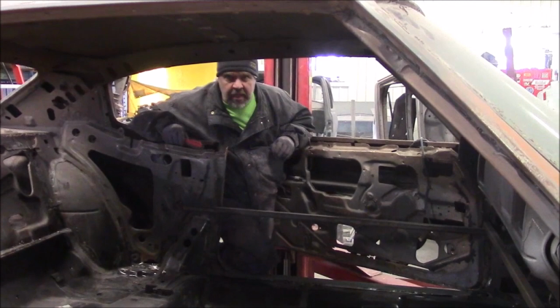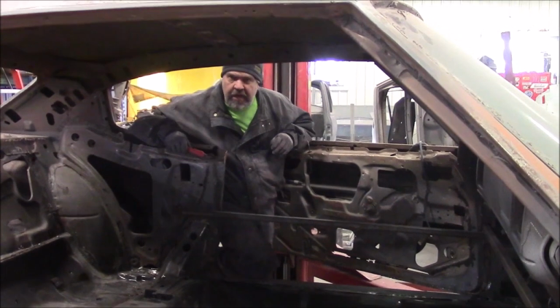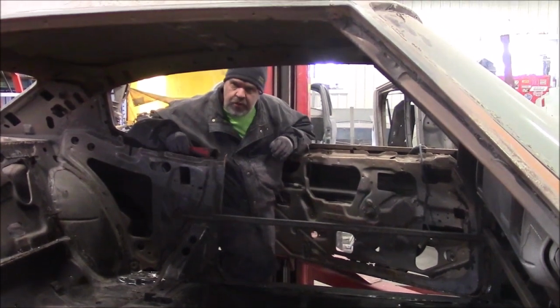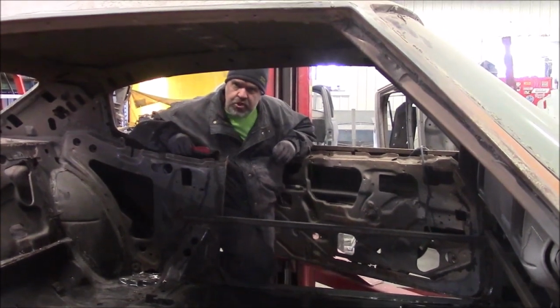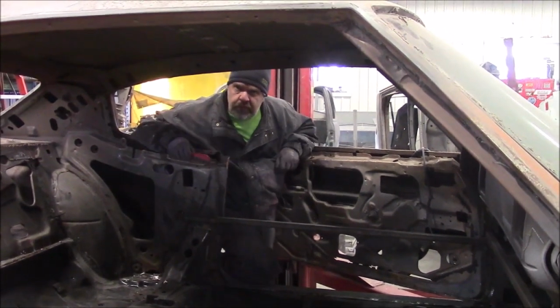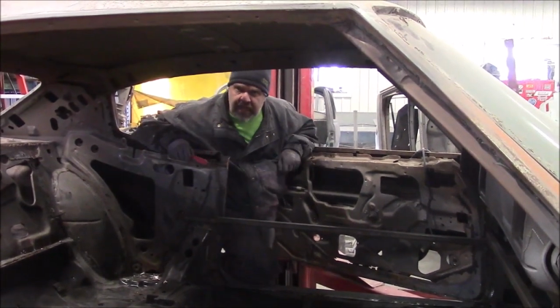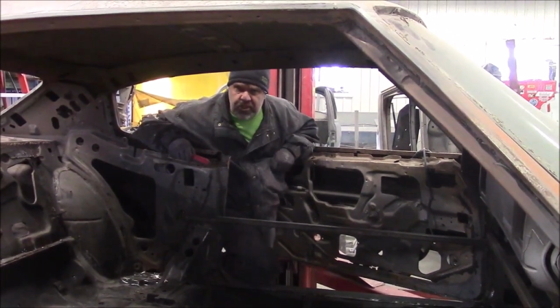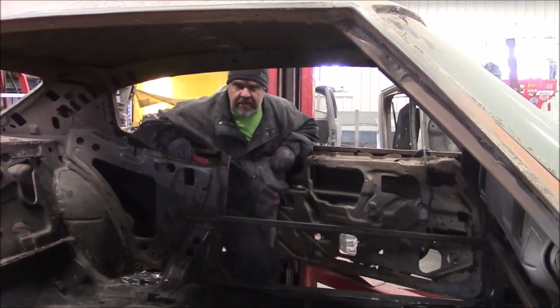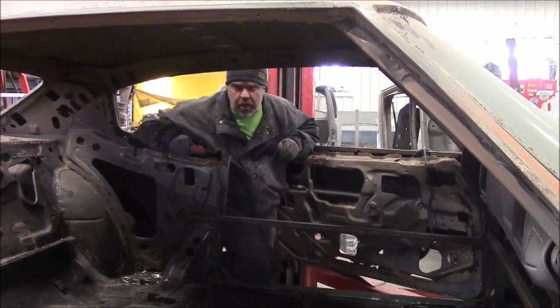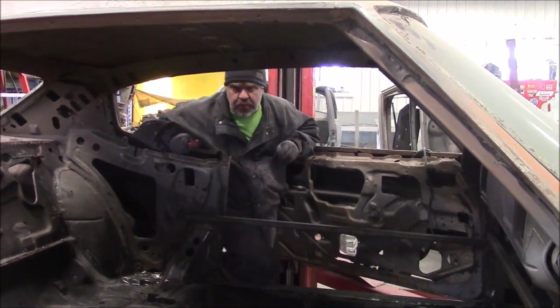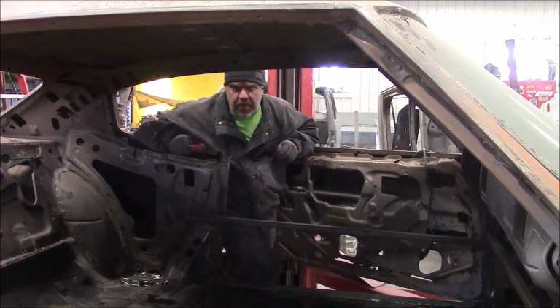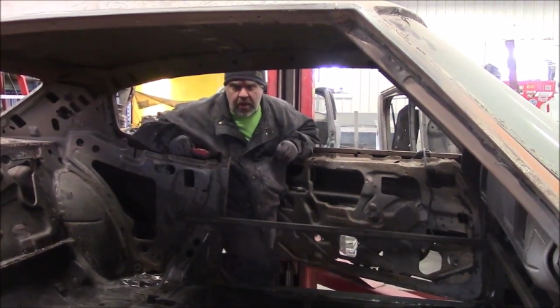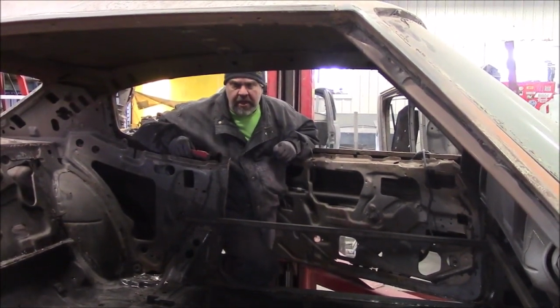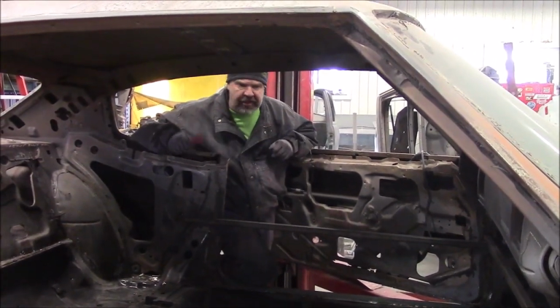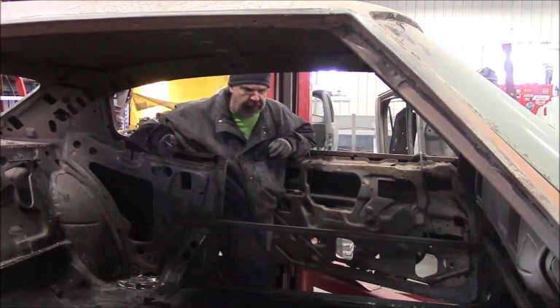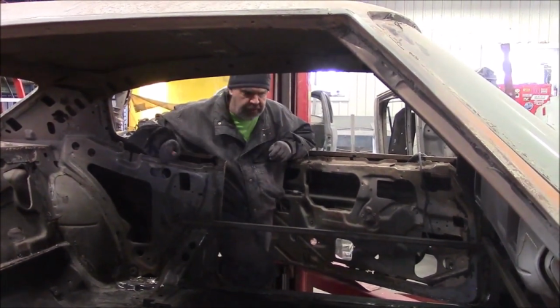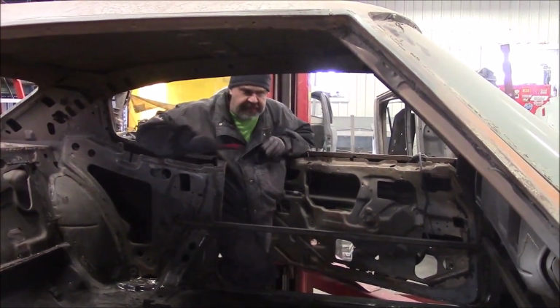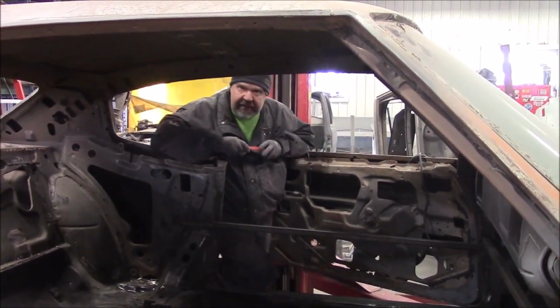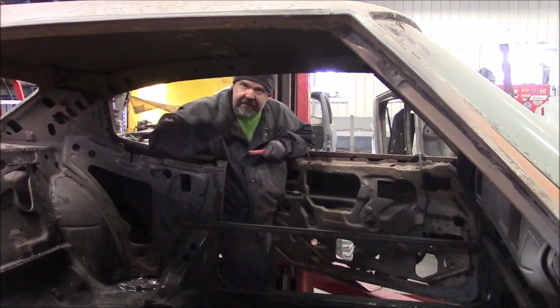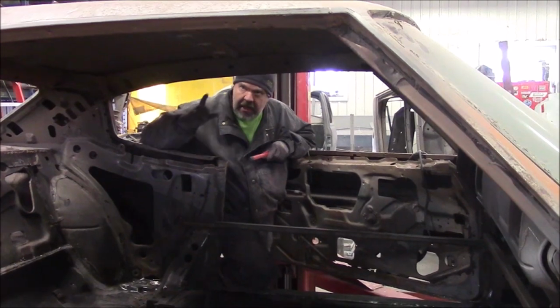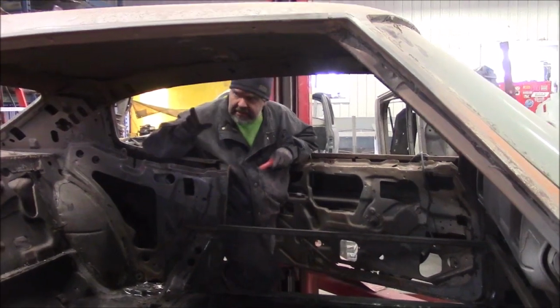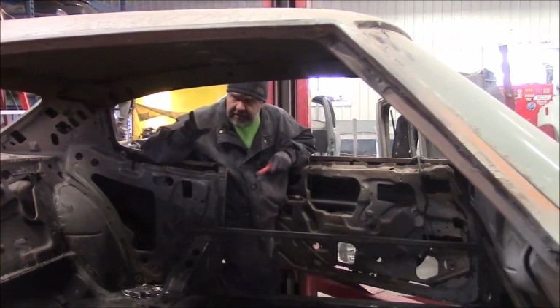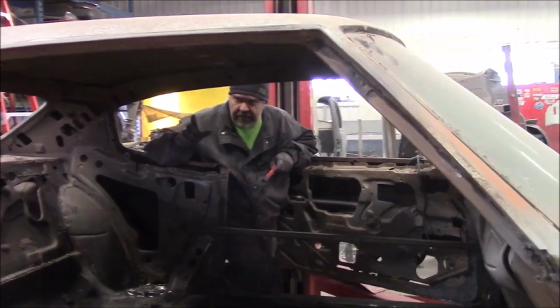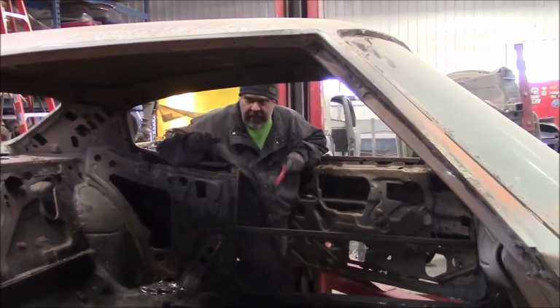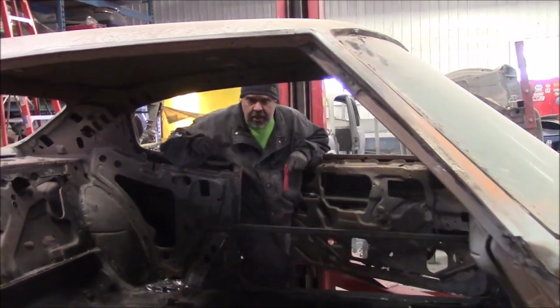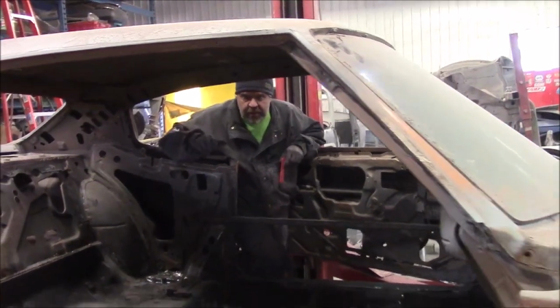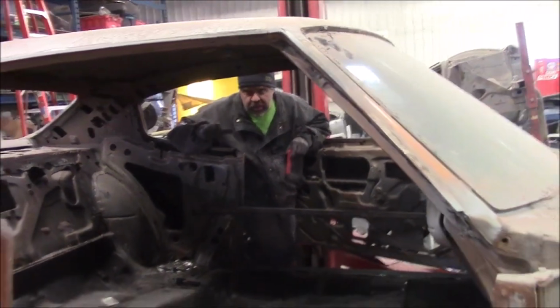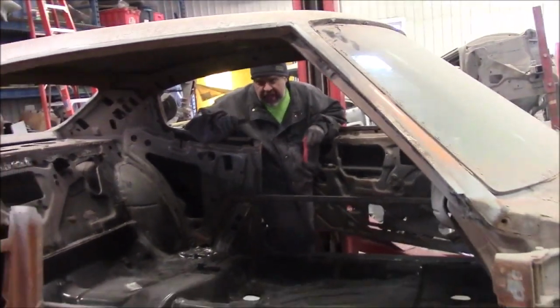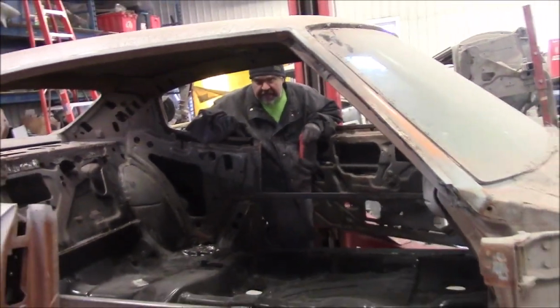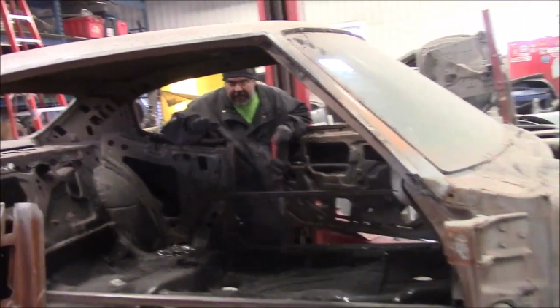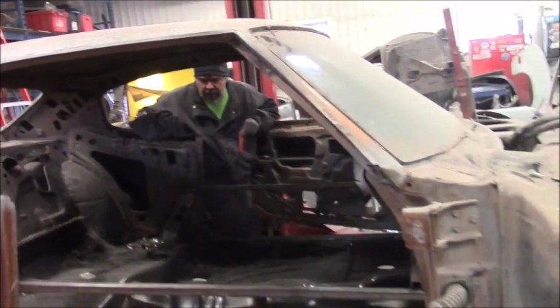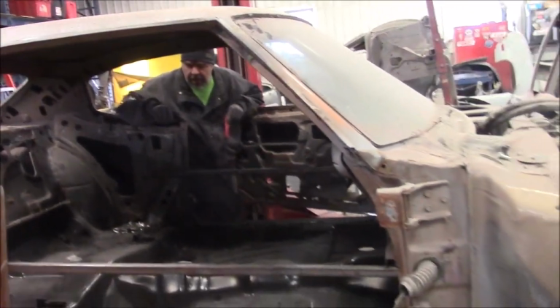Hi folks, it's John from Last Chance Auto Restore.com. I'd like to share with you another update on the 1970 Buick GS big block car.